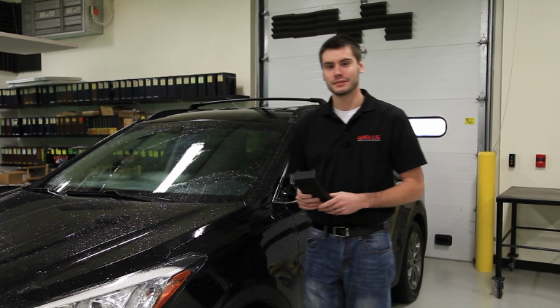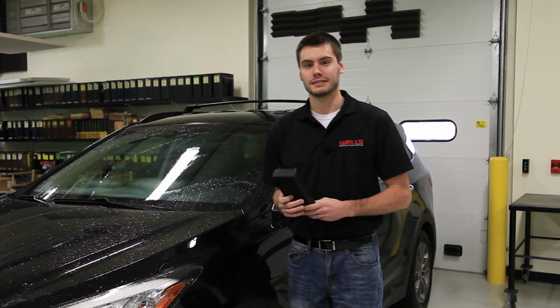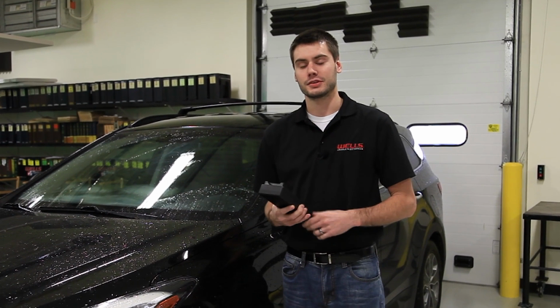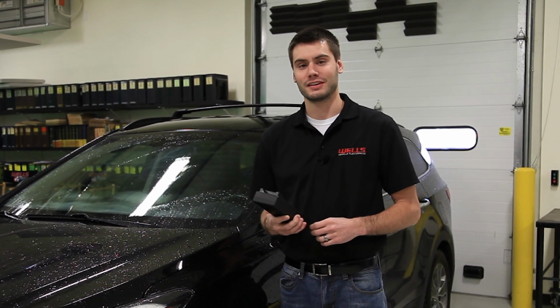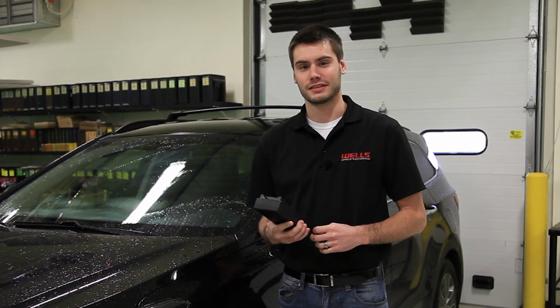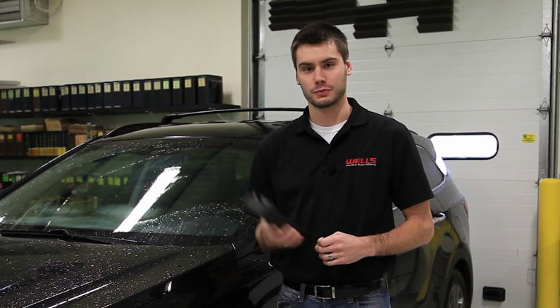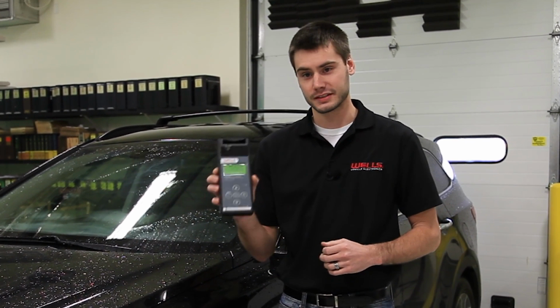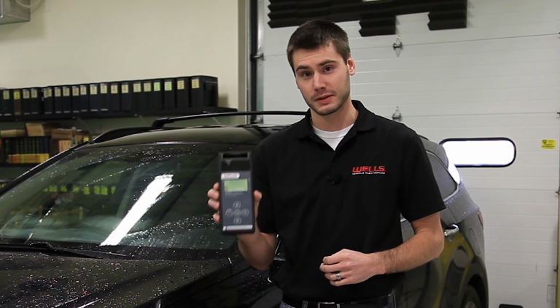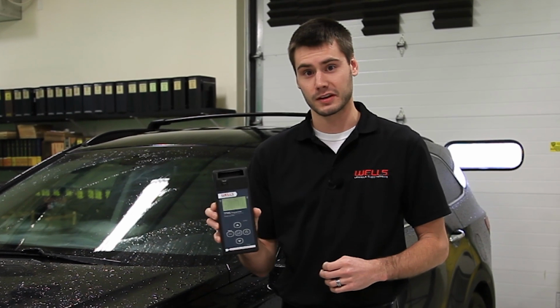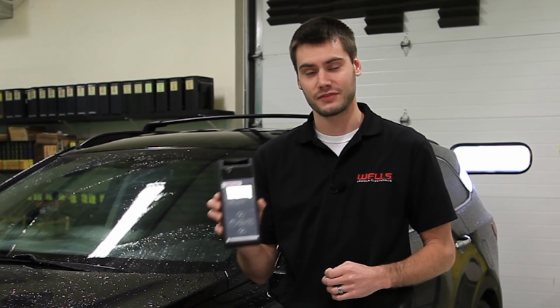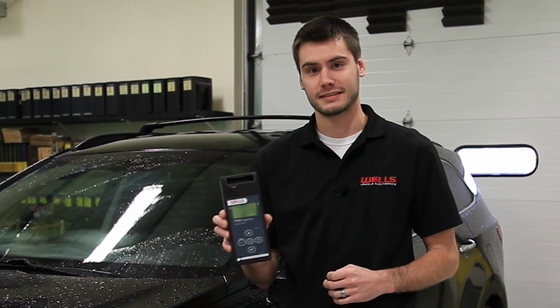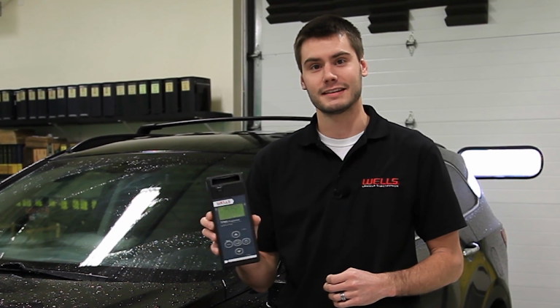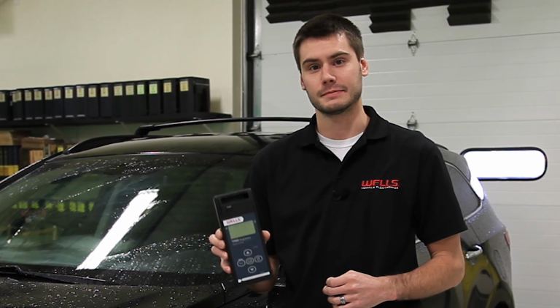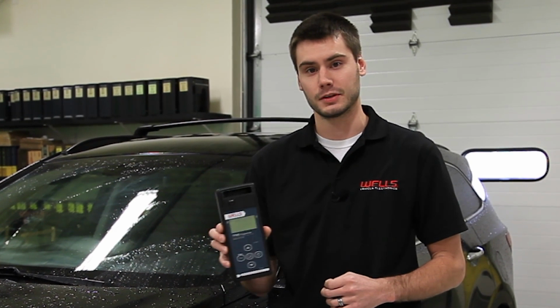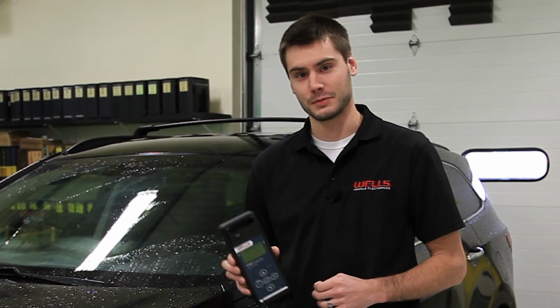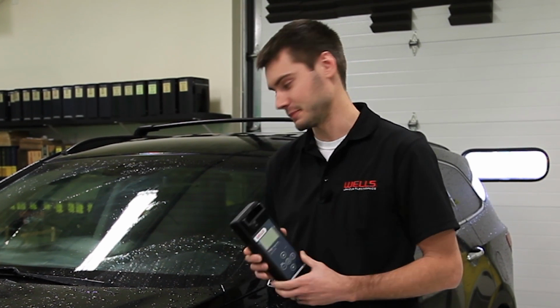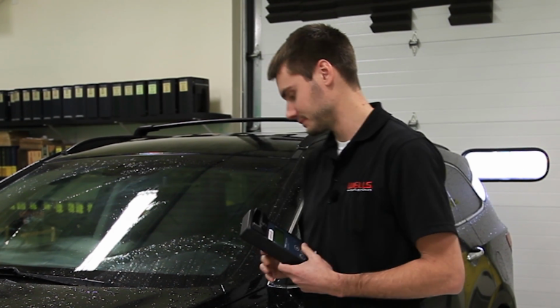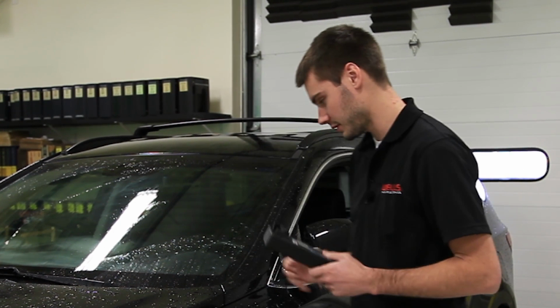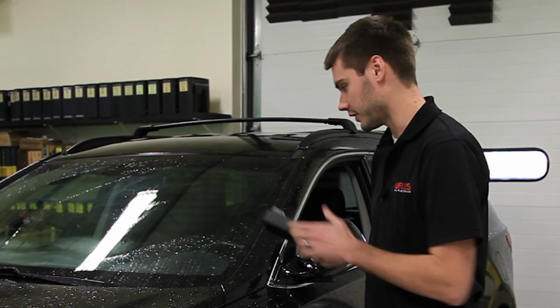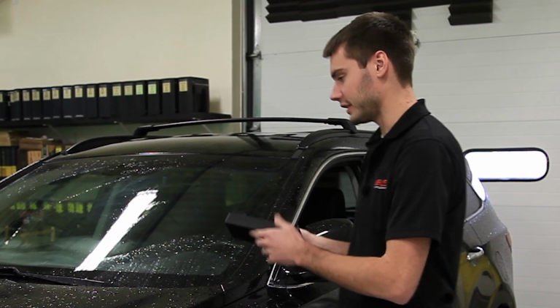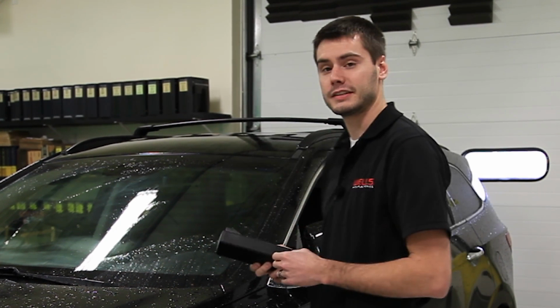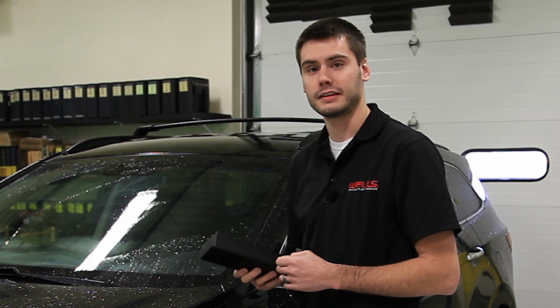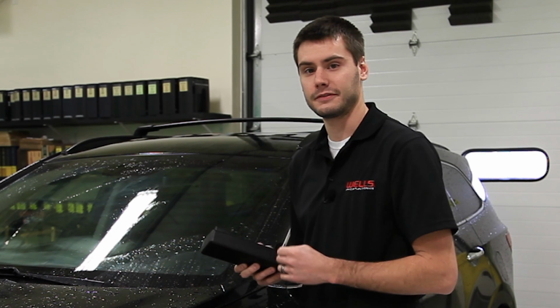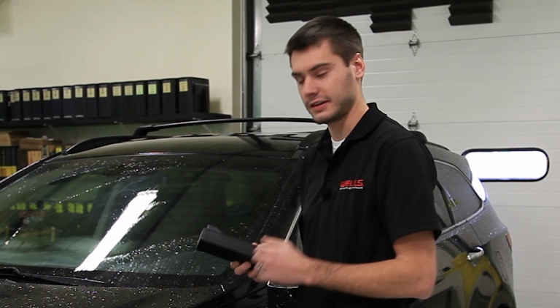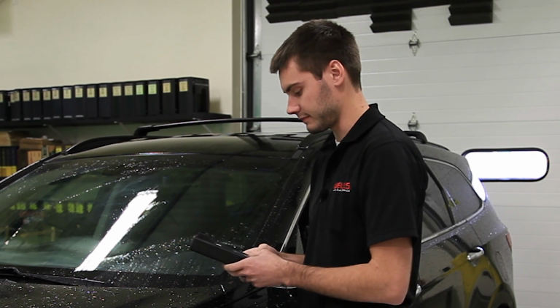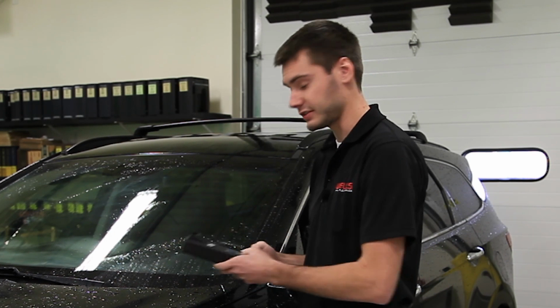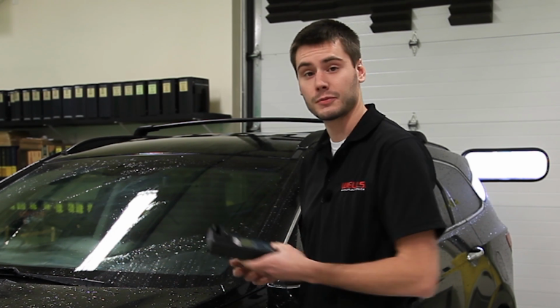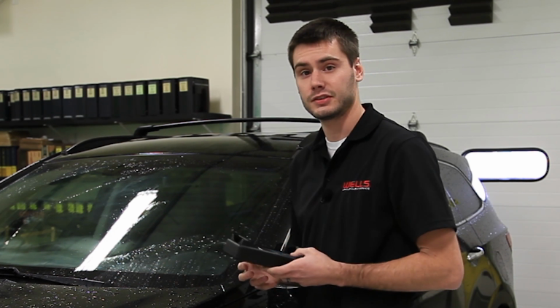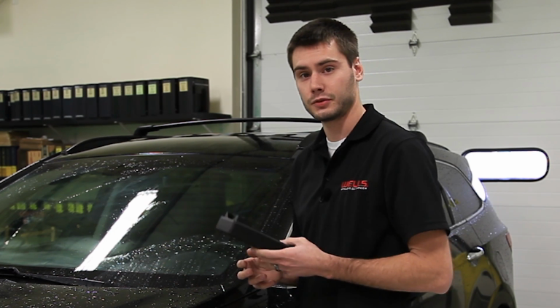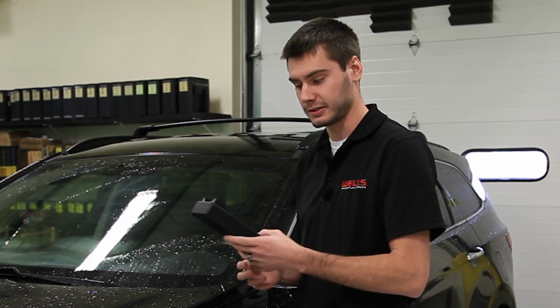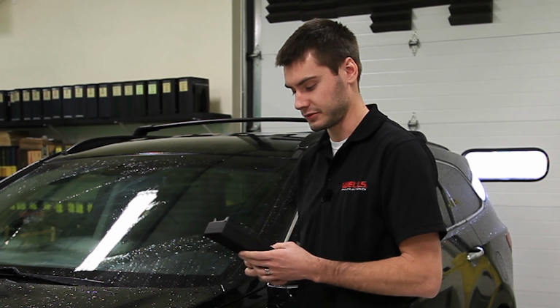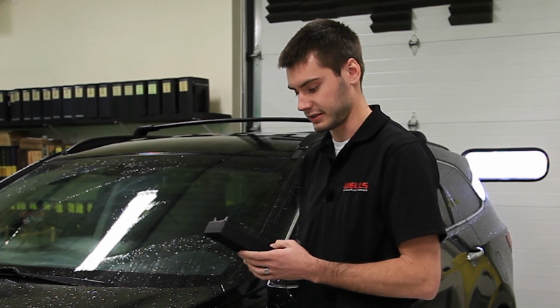Diagnosing a tire pressure monitor sensor with the Wells TPMS programmer is fast and easy. Here, let me show you. We have our 2013 Hyundai Santa Fe here, and that's all the information you need to know to be able to diagnose the sensor.